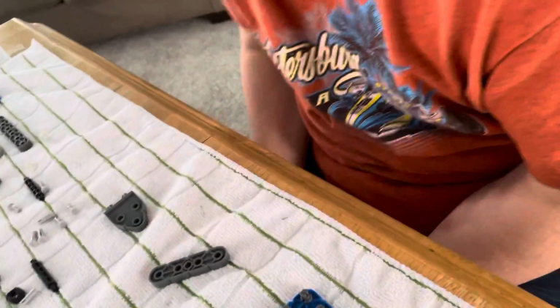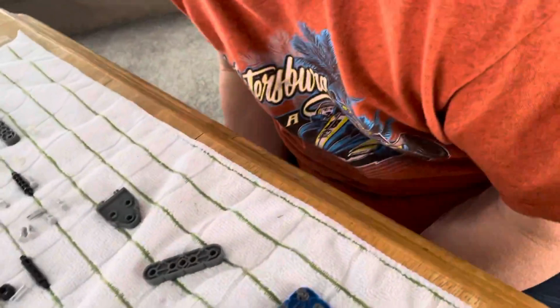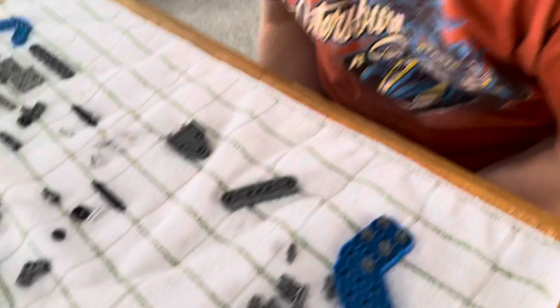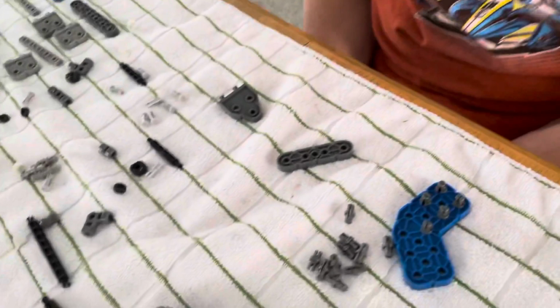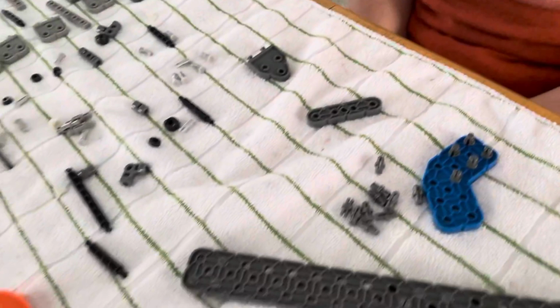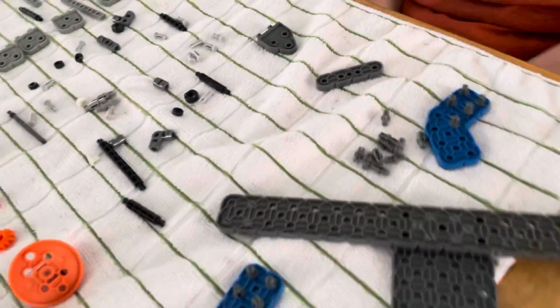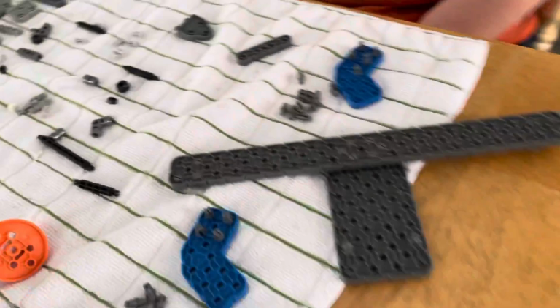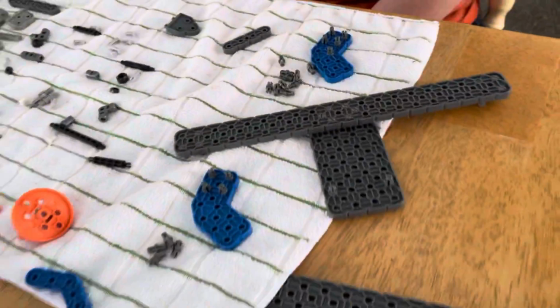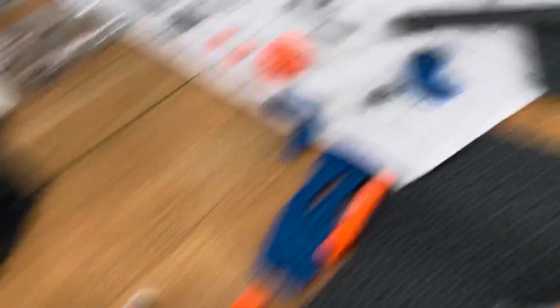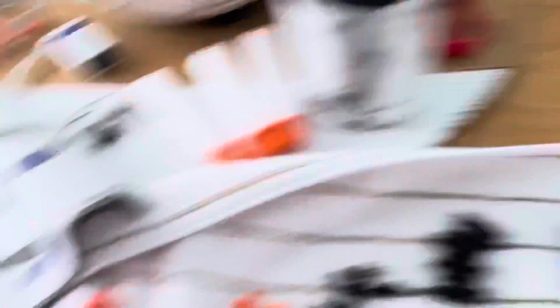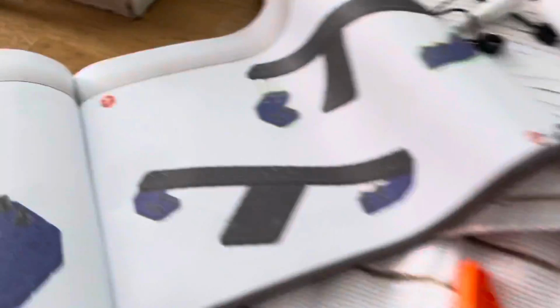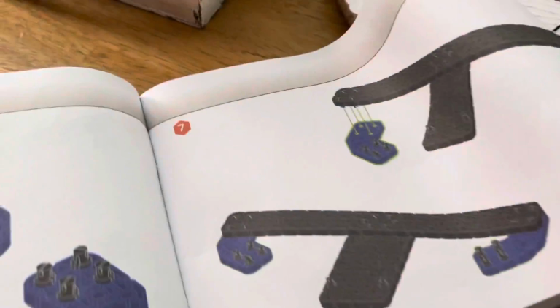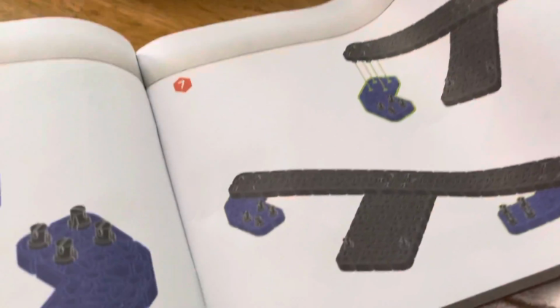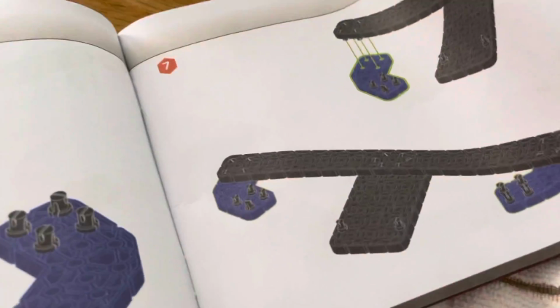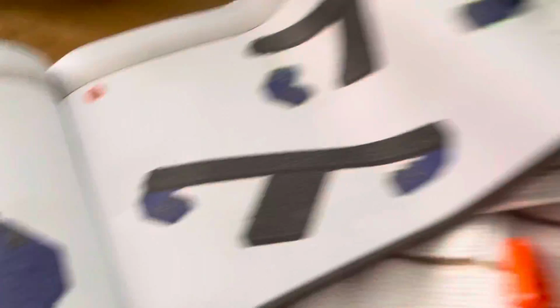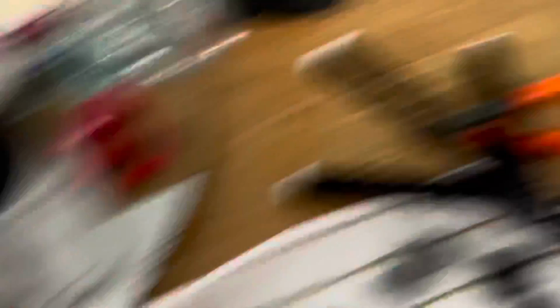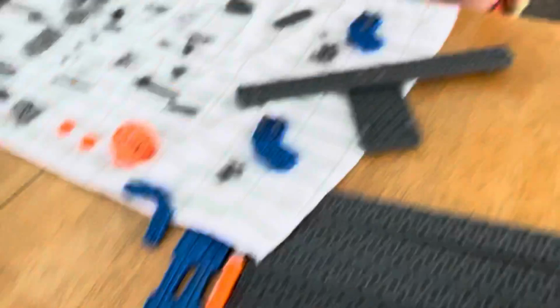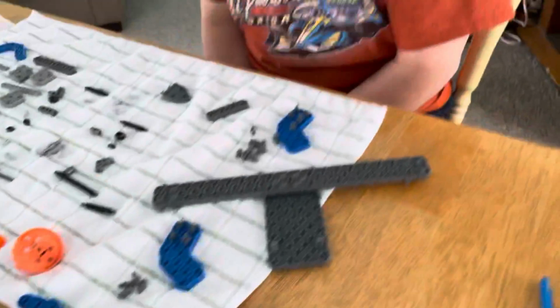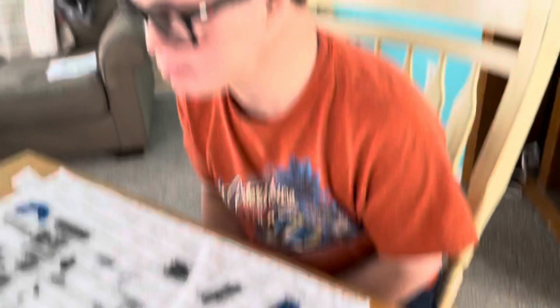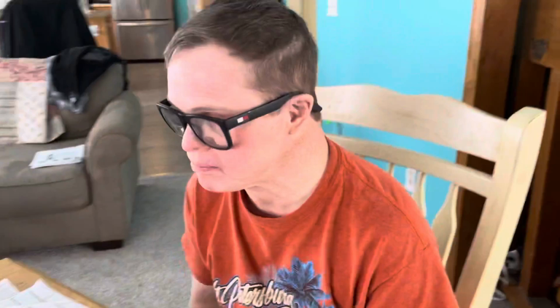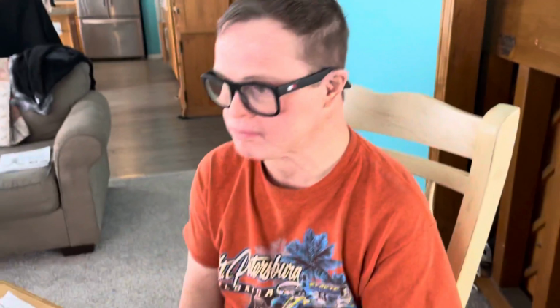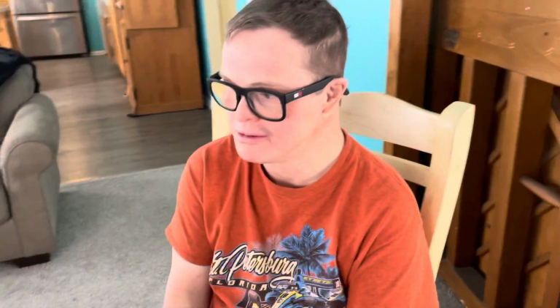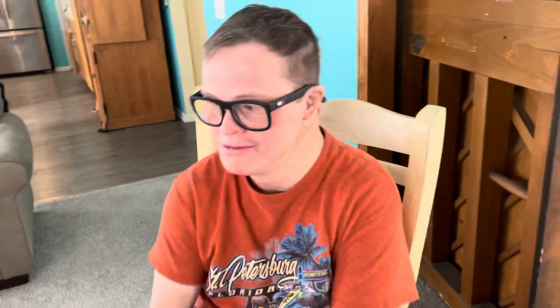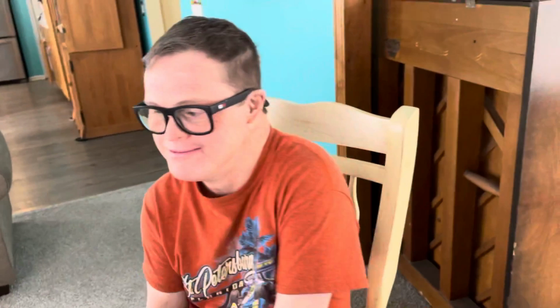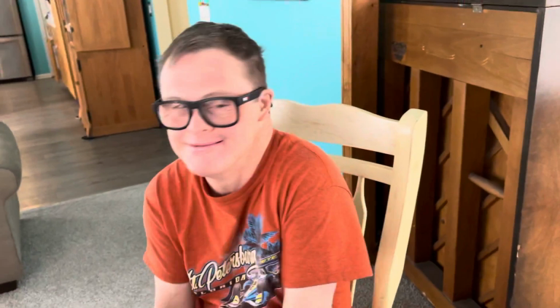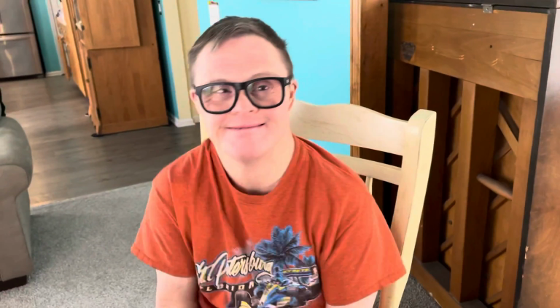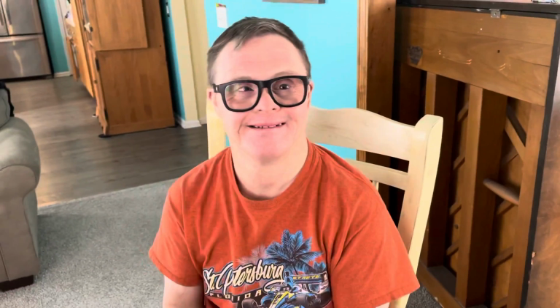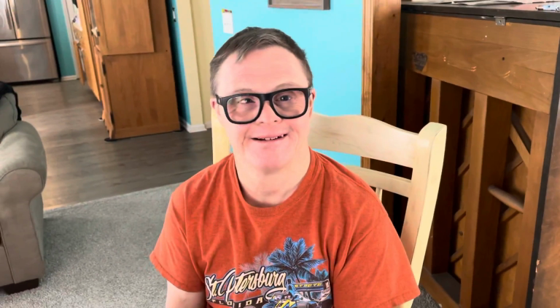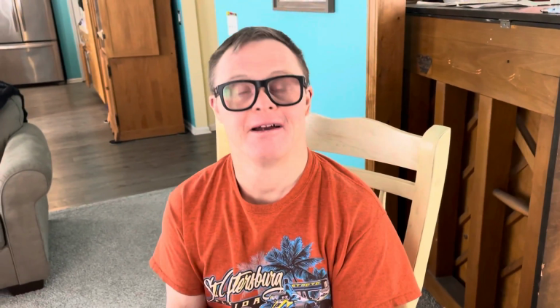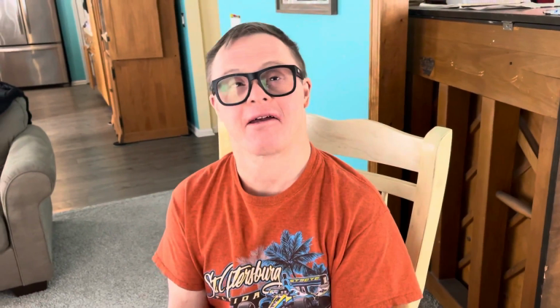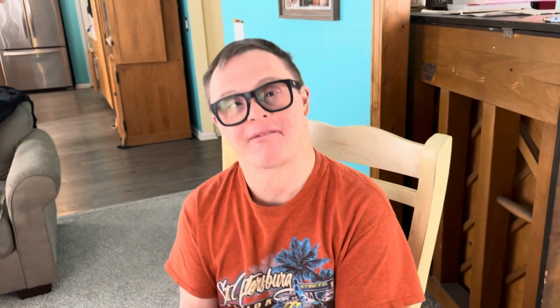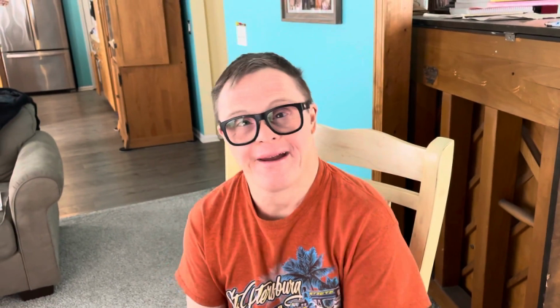These are the elbow pieces that are going to go on the end, like here. Great job, Andy. How do you like the build so far? You look great.